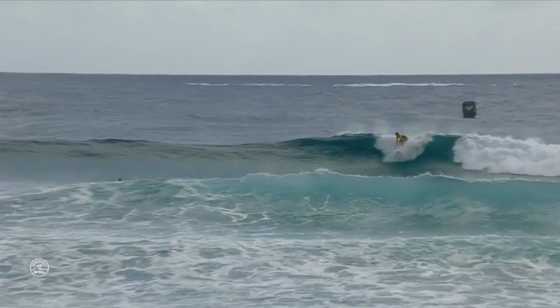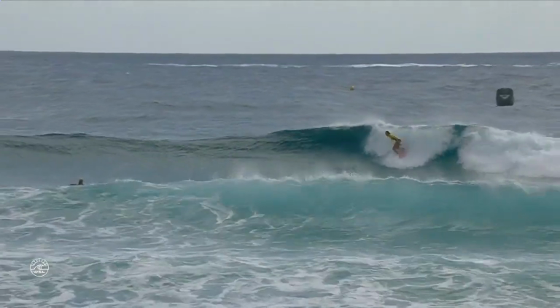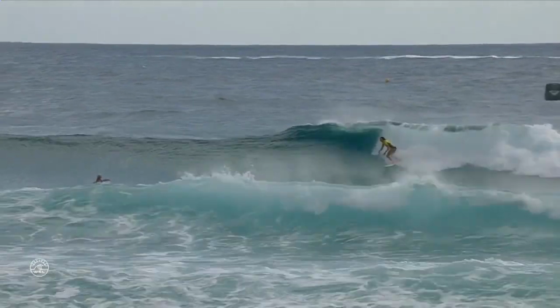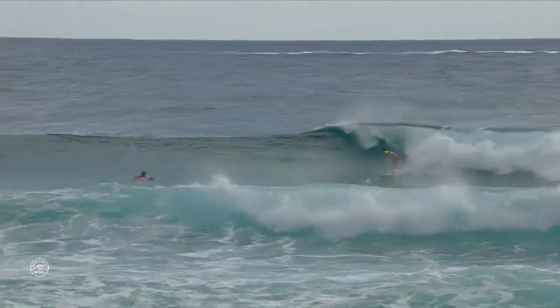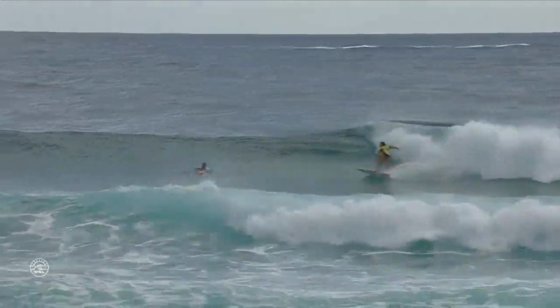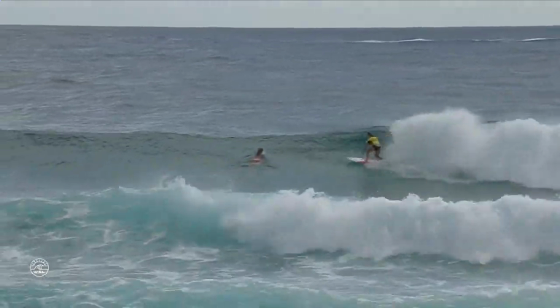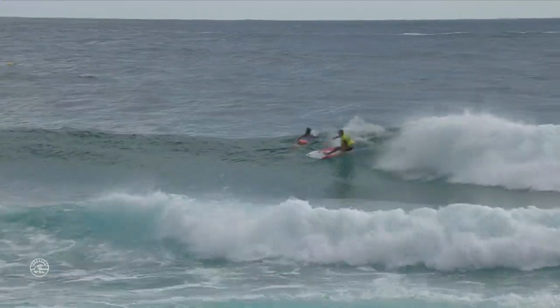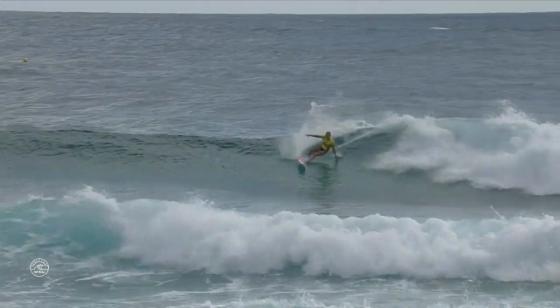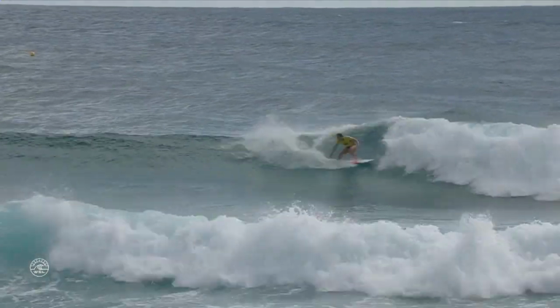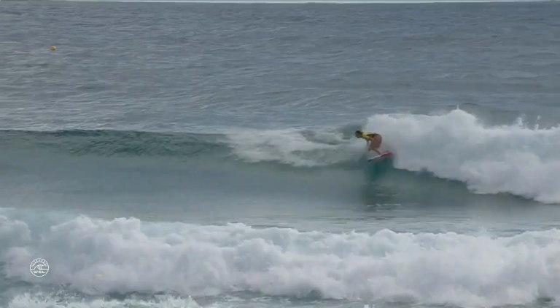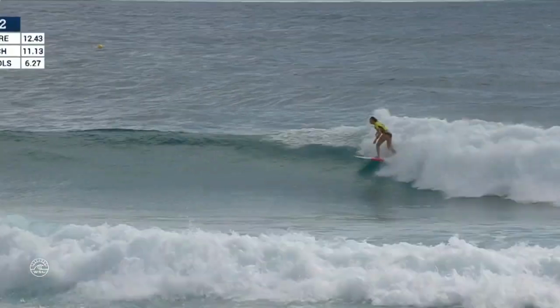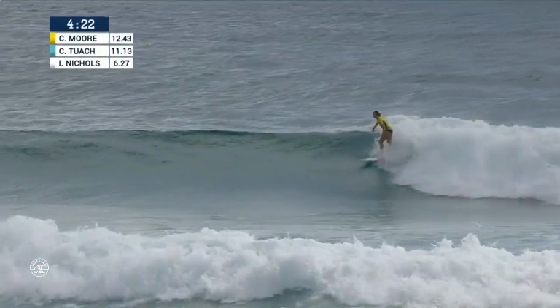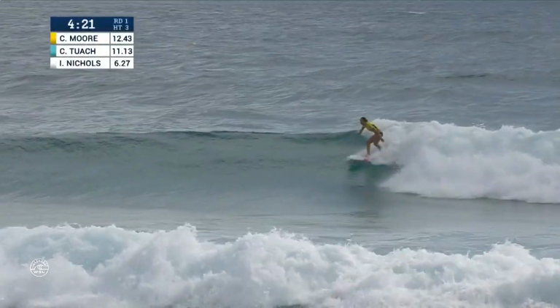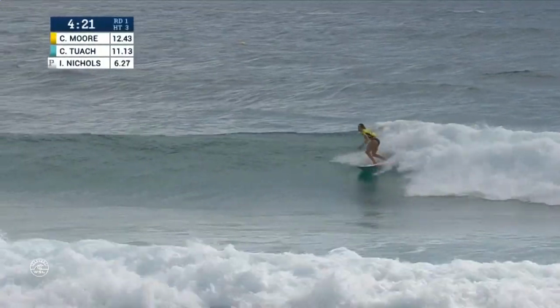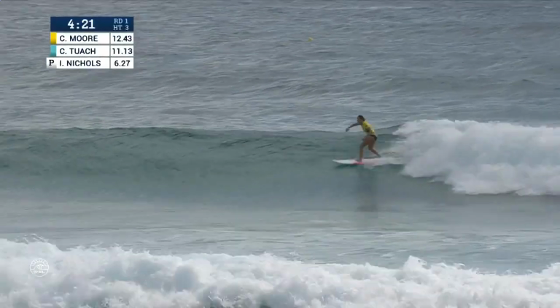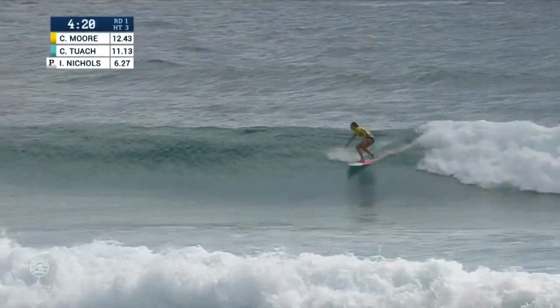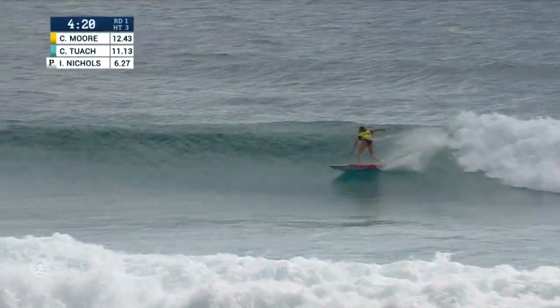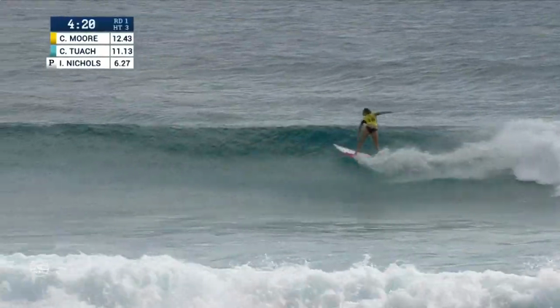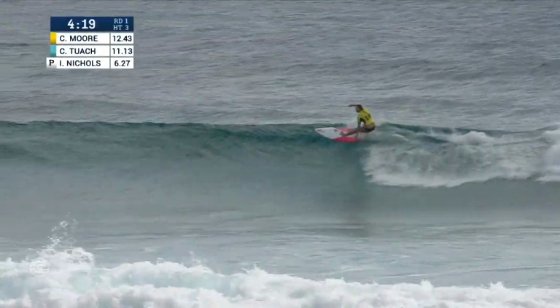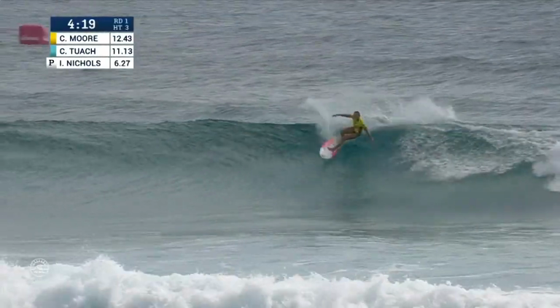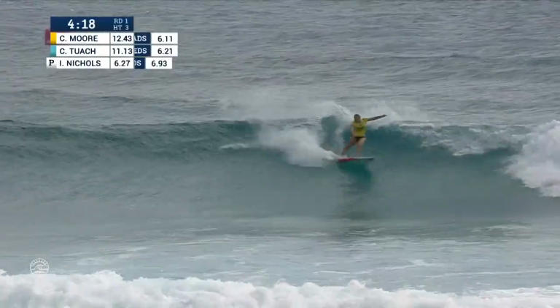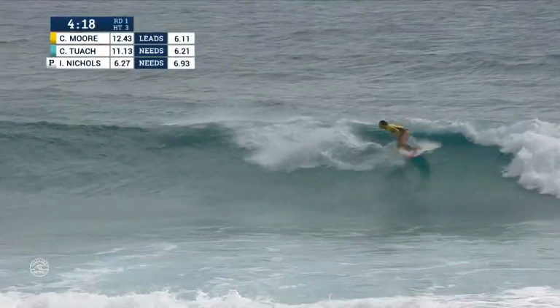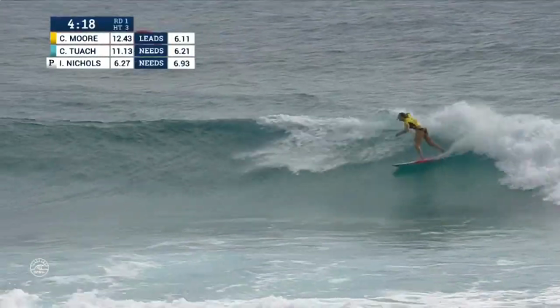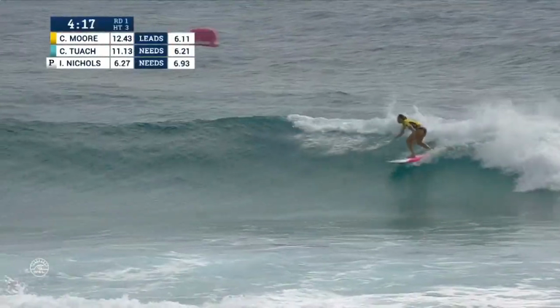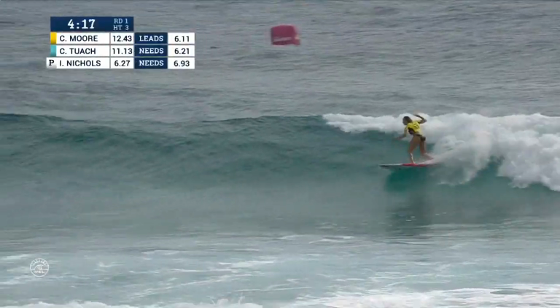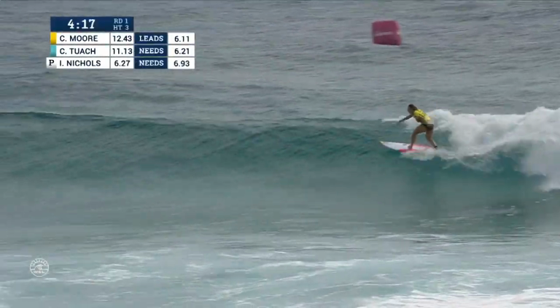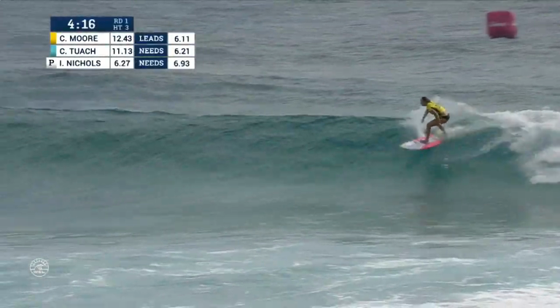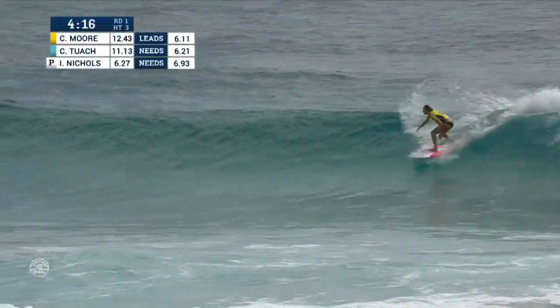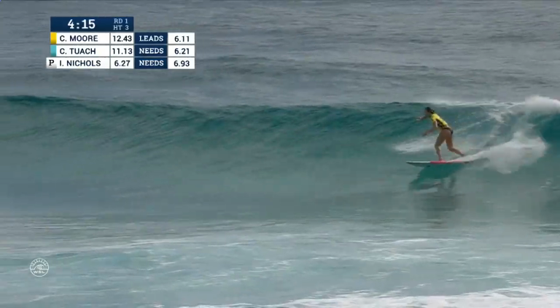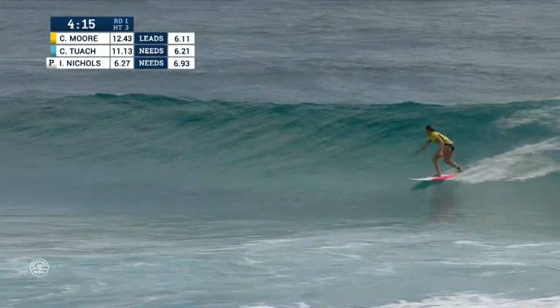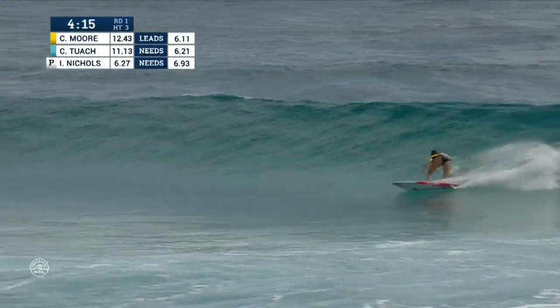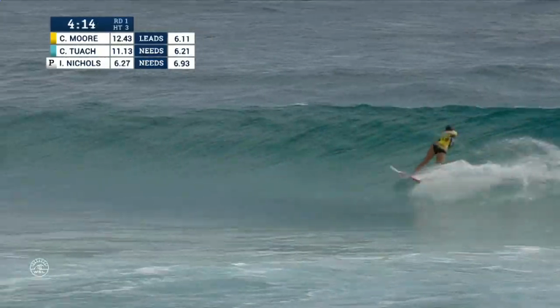At the season opener, coming back into action in heat number three with four minutes, 22 seconds remaining. It's Carissa Moore, just painting some beautiful lines off the top, waiting for this thing to grow.